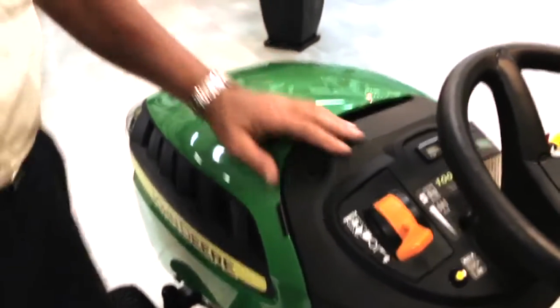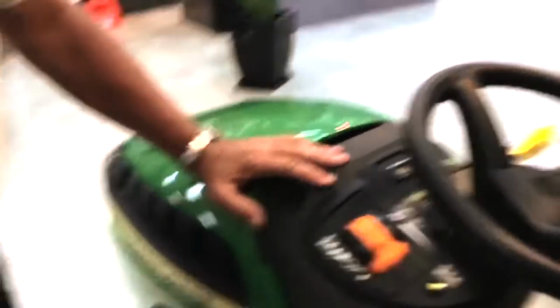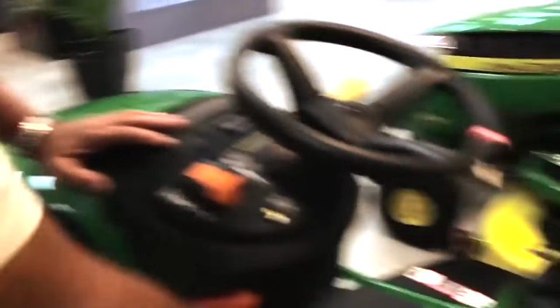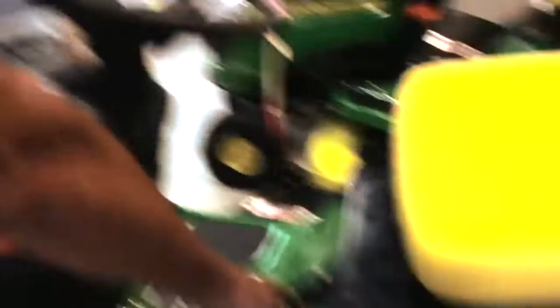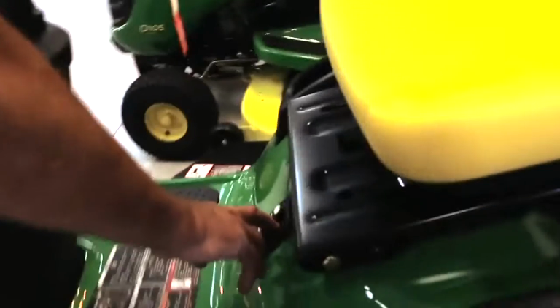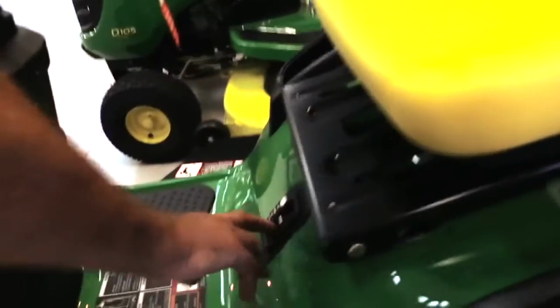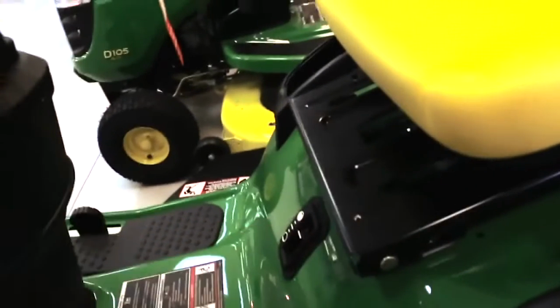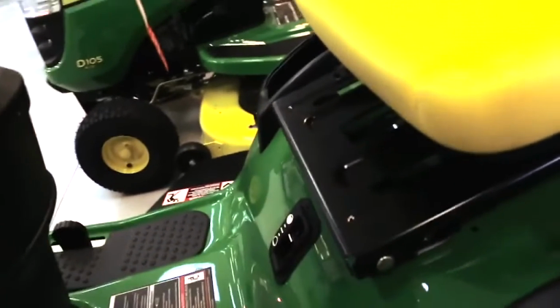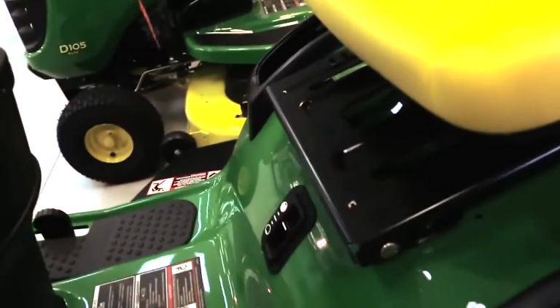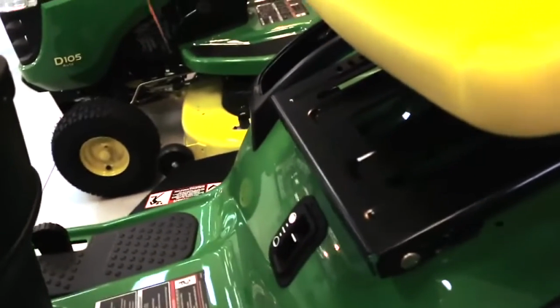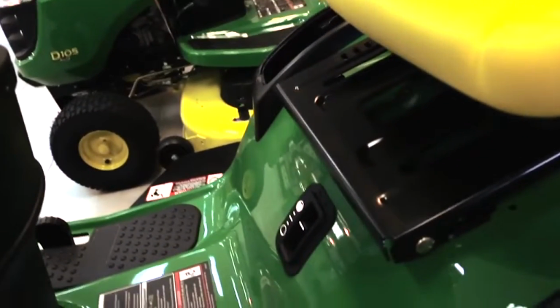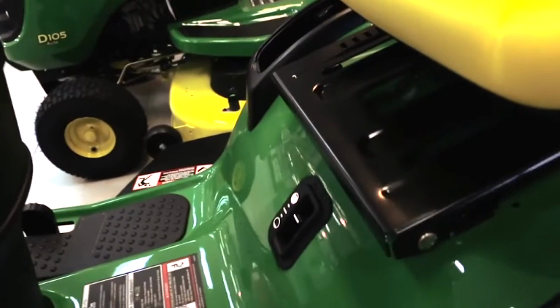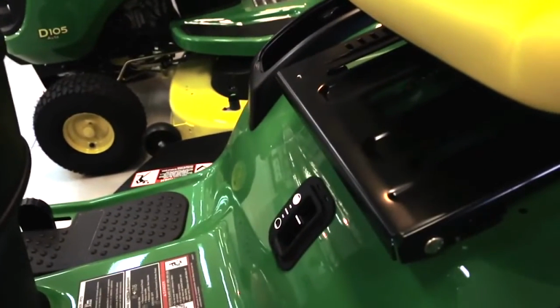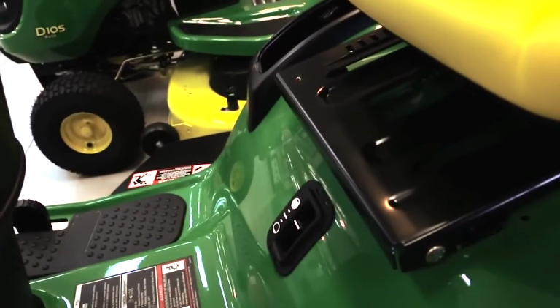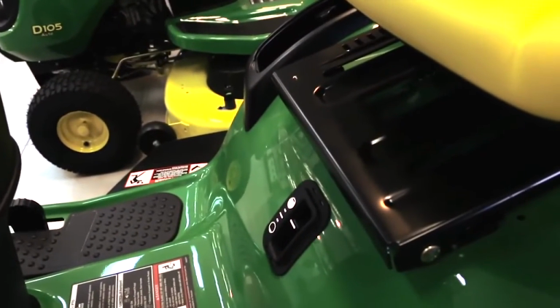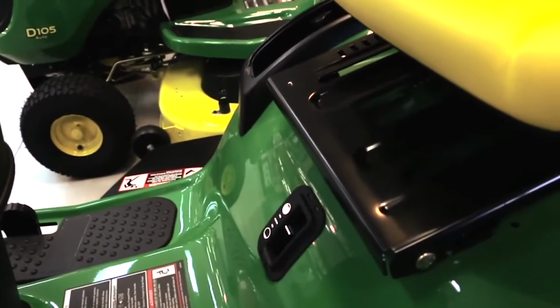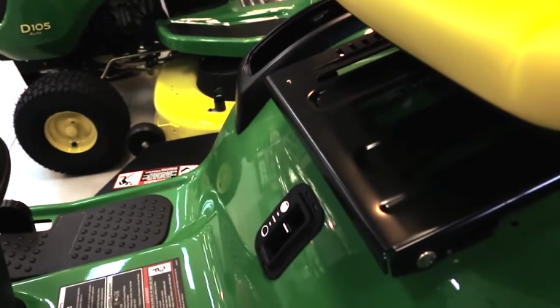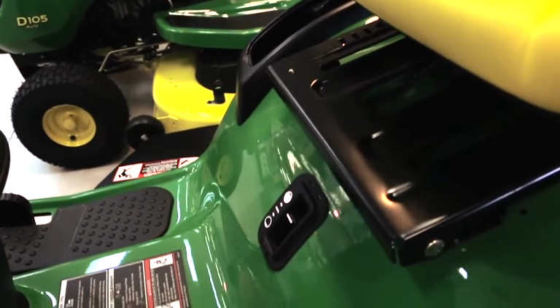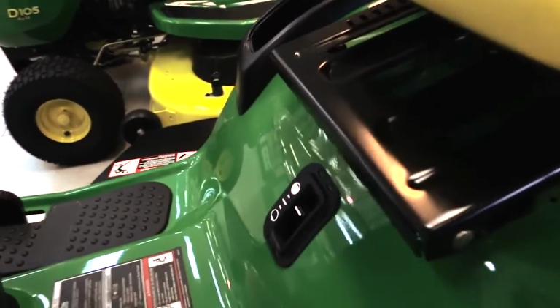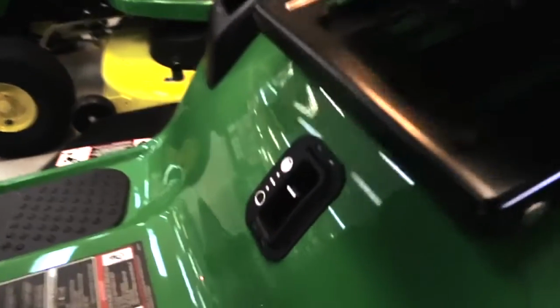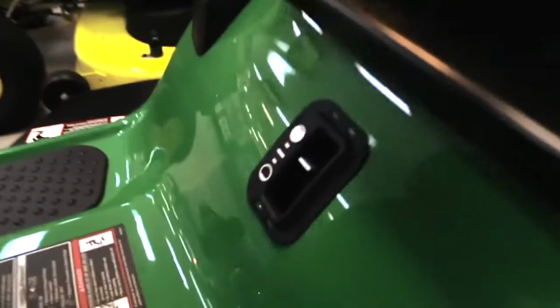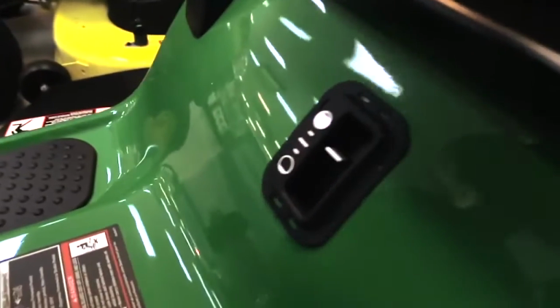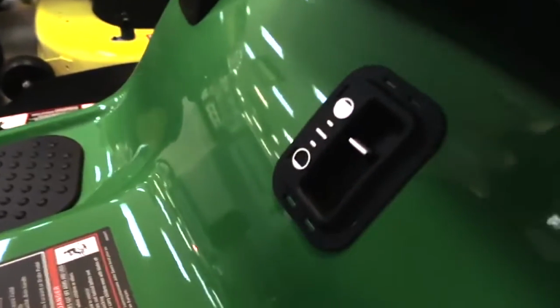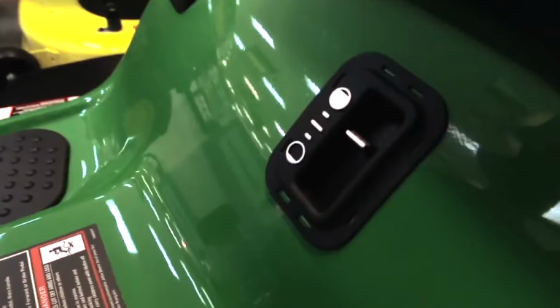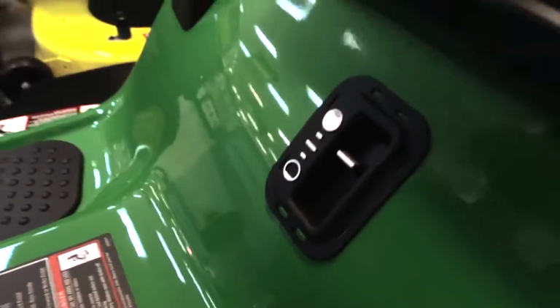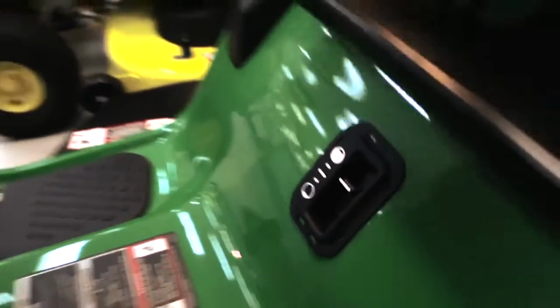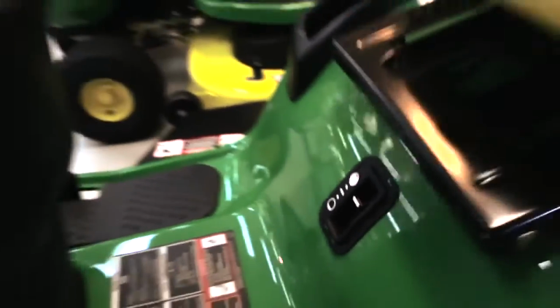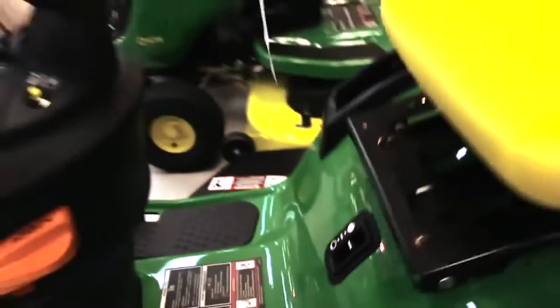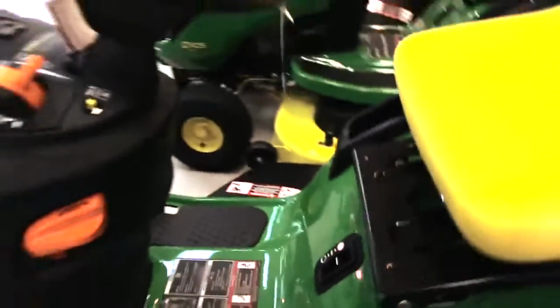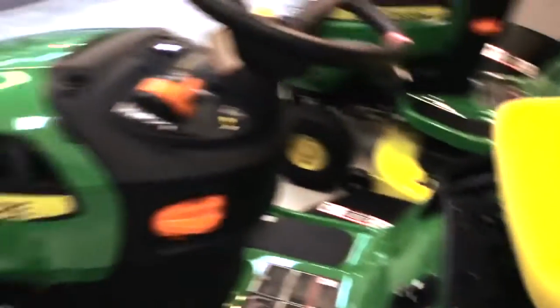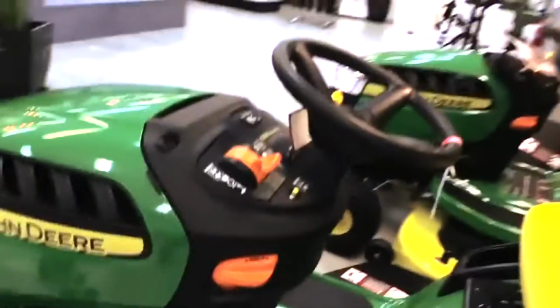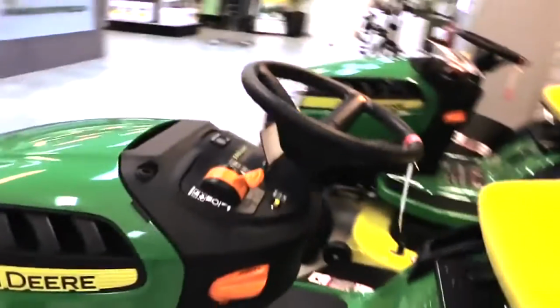You've also got your fuel gauge down there. The fuel gauge — it's quite easy to read from the tank so you can see how much fuel is in it.